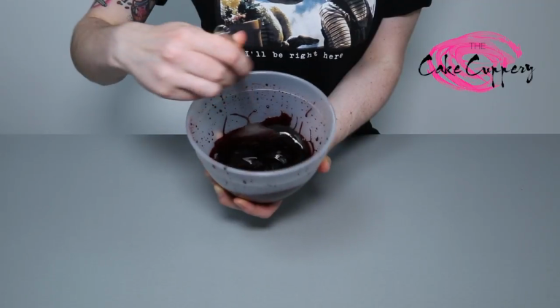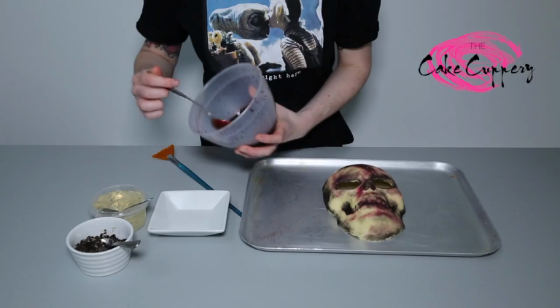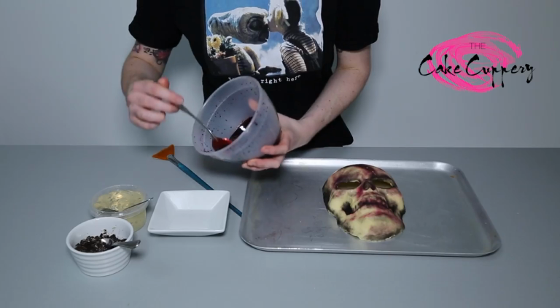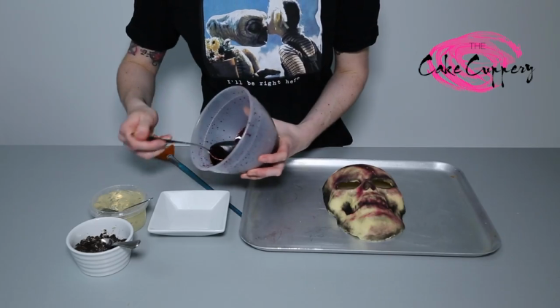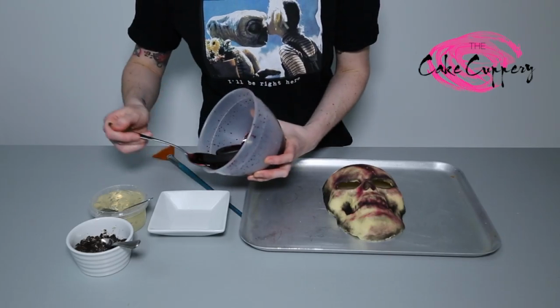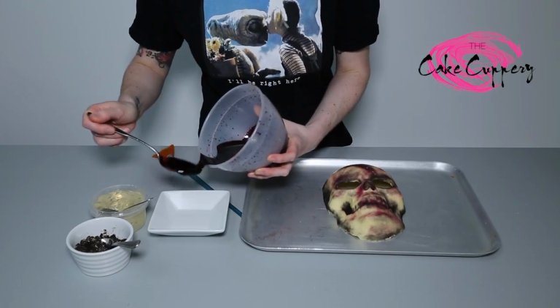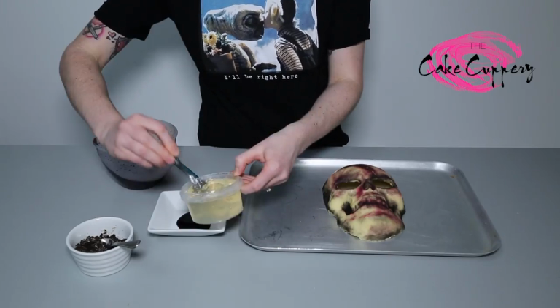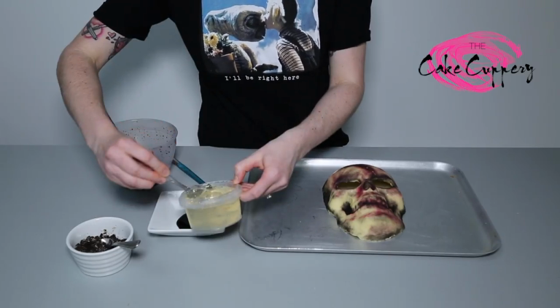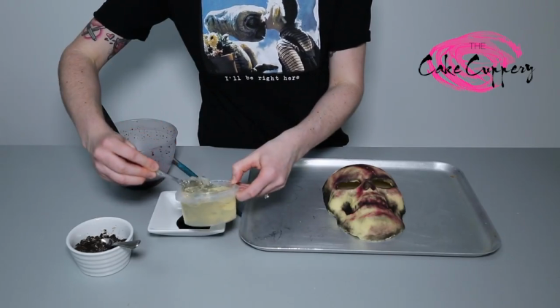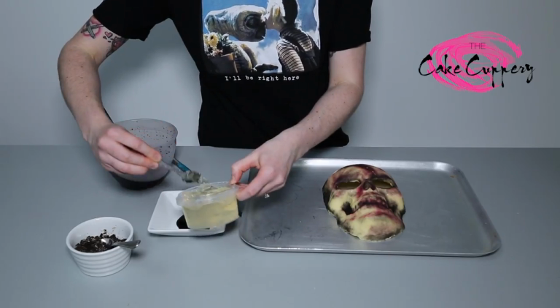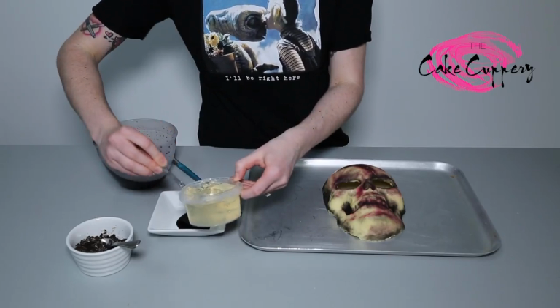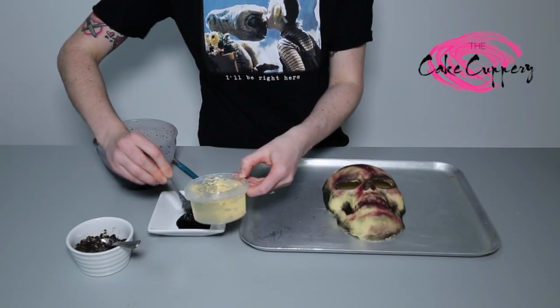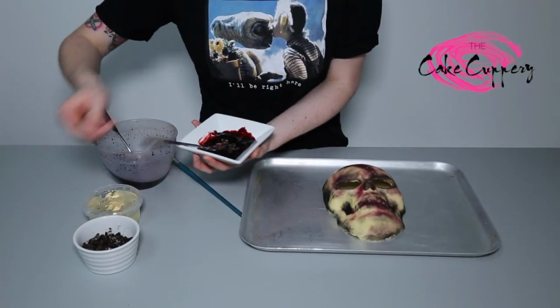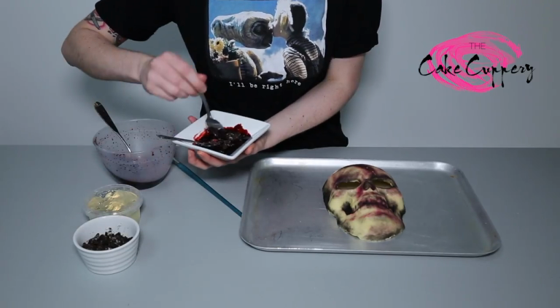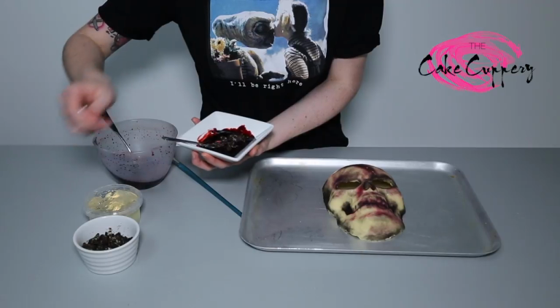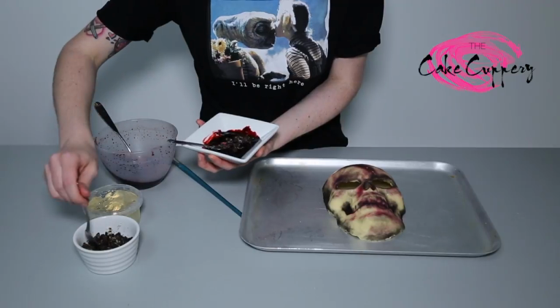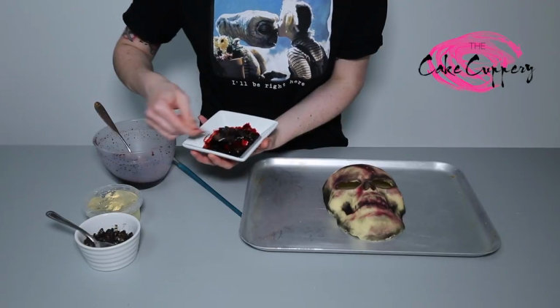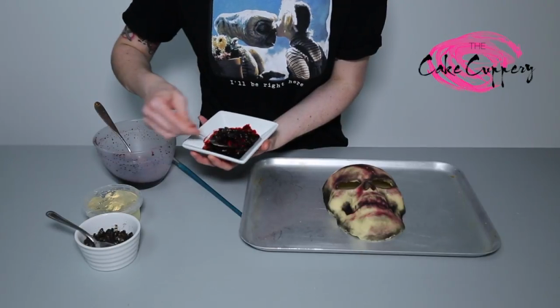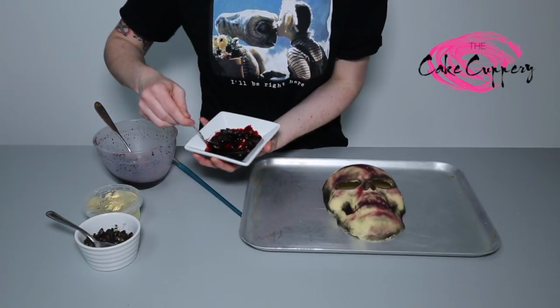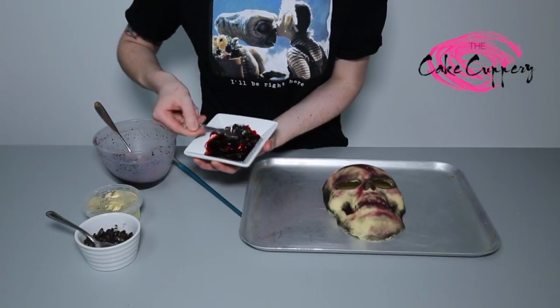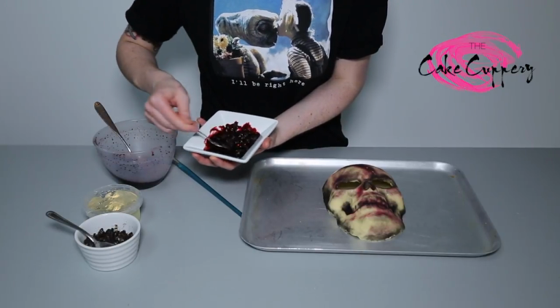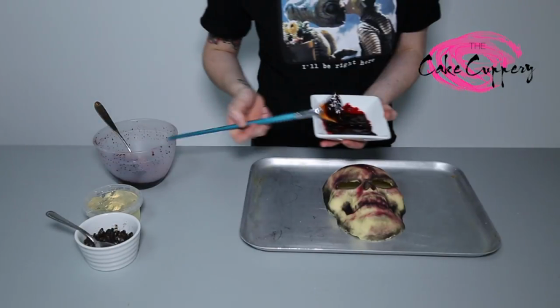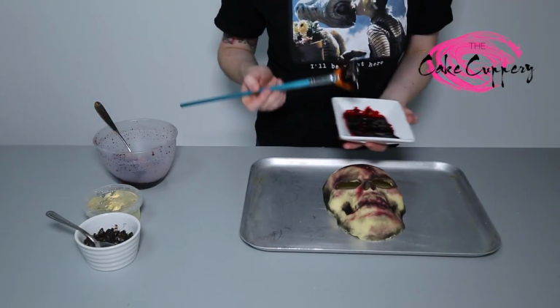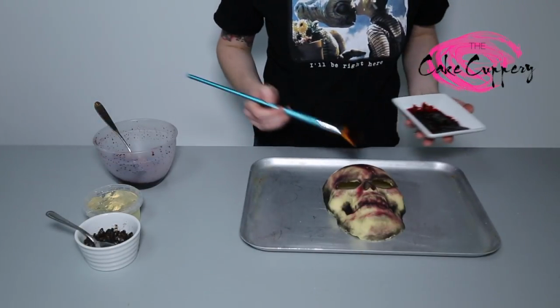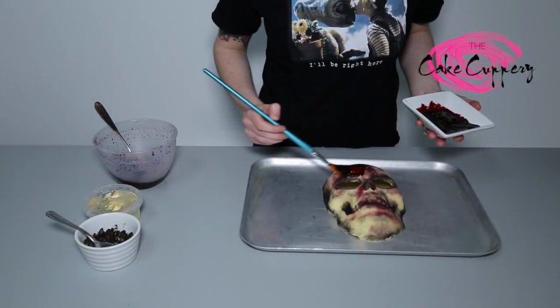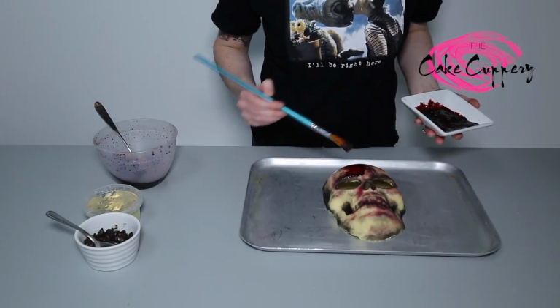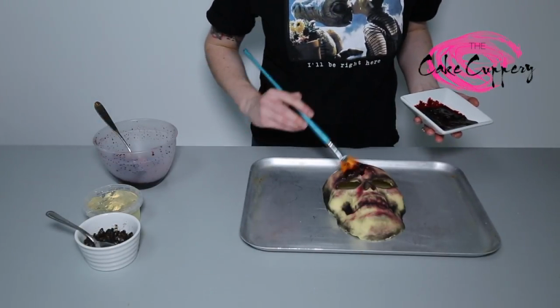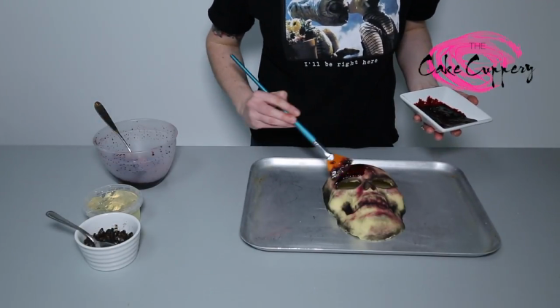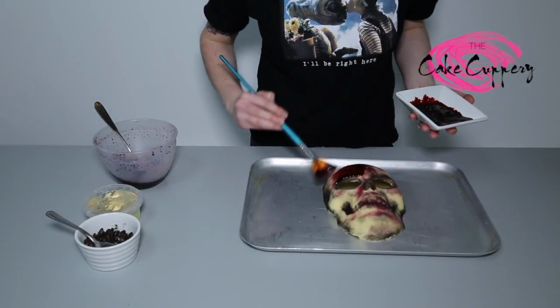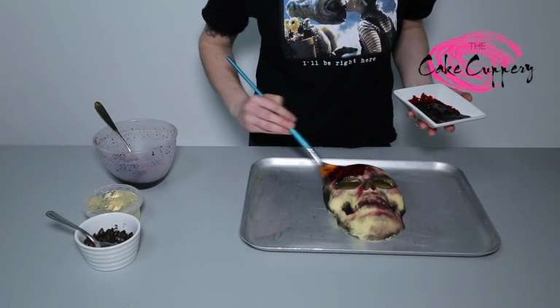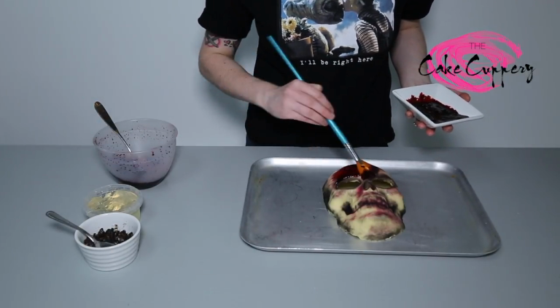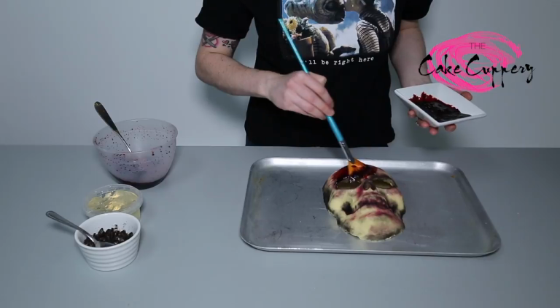Take some of your fake blood, and mix with some piping gel and crushed Oreos for texture. Using a large brush, cover your skull with this bloody mixture.